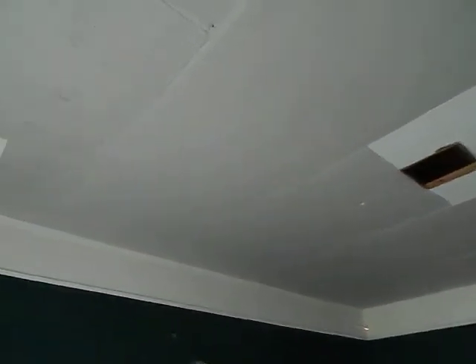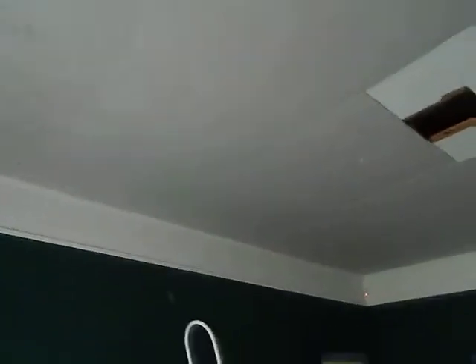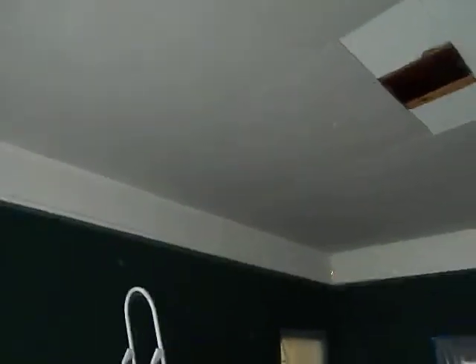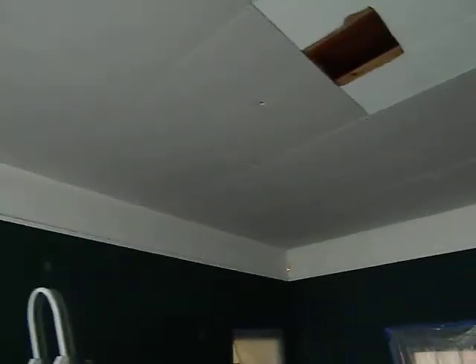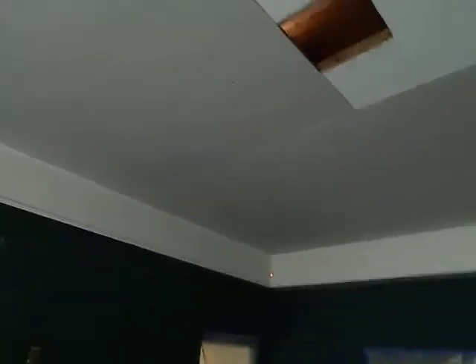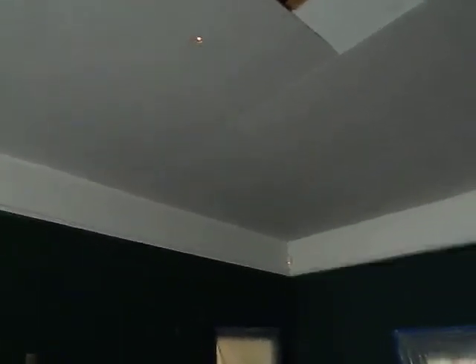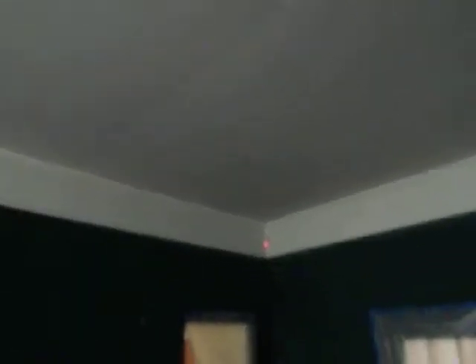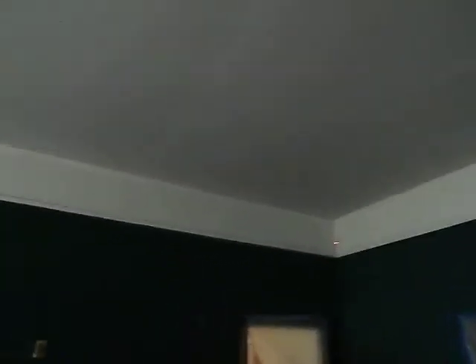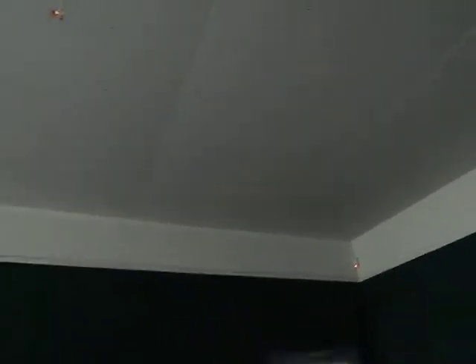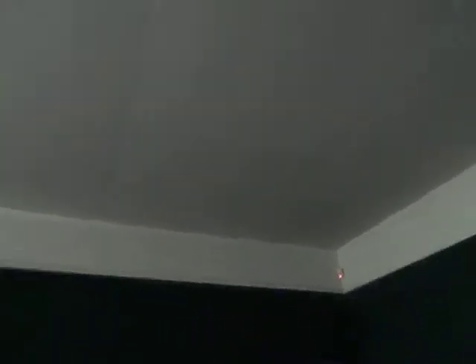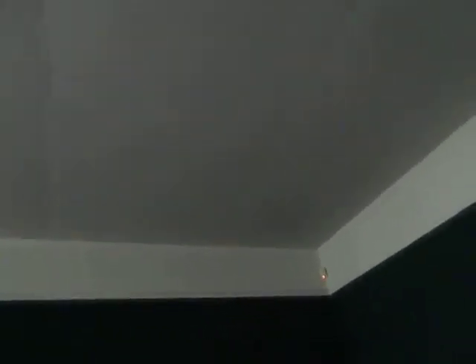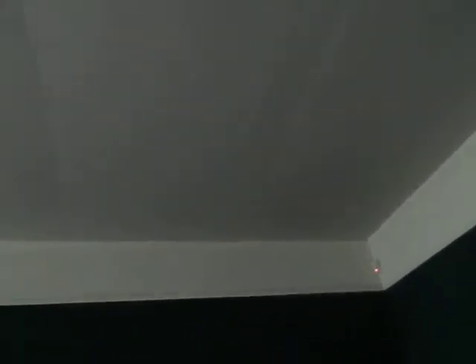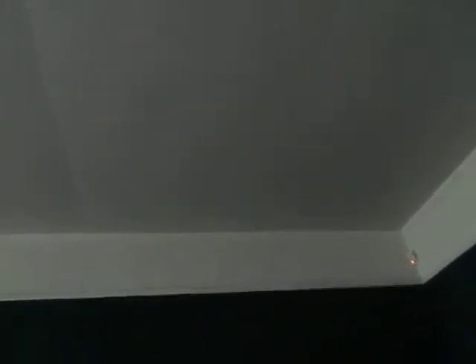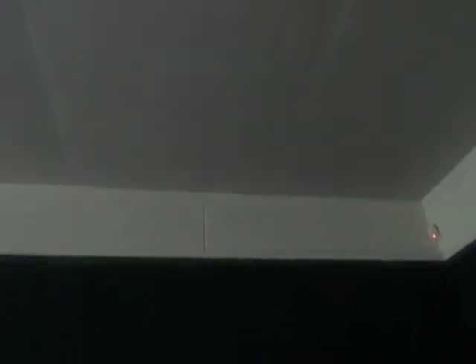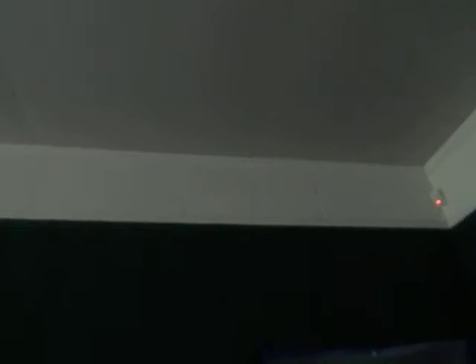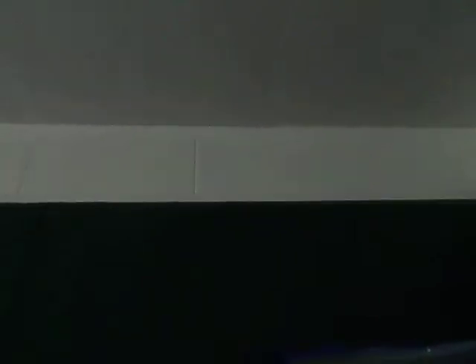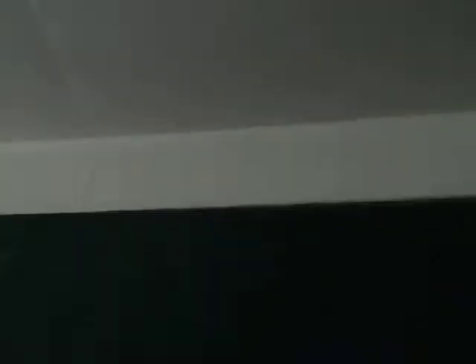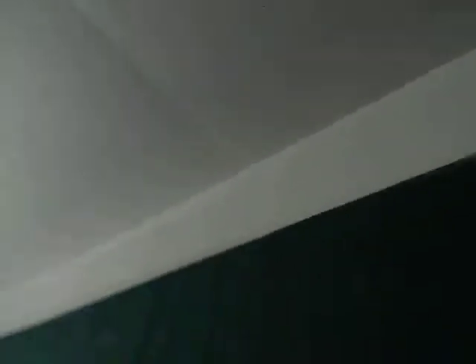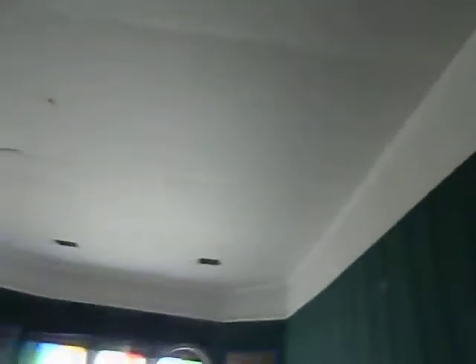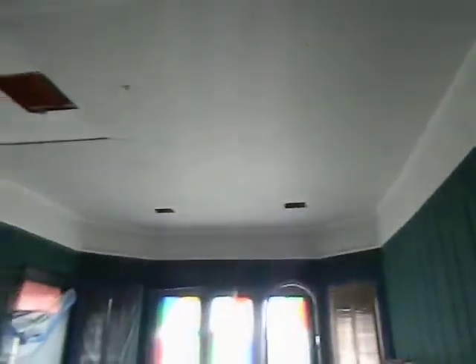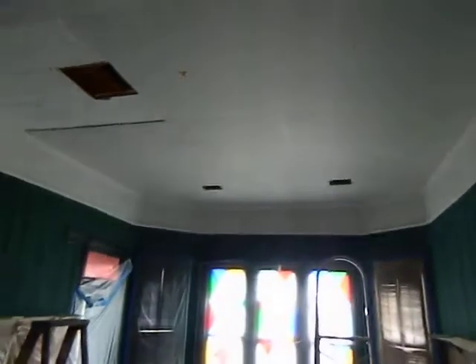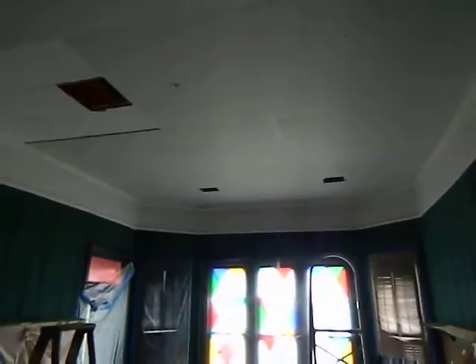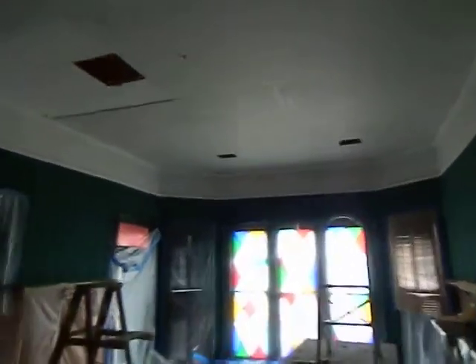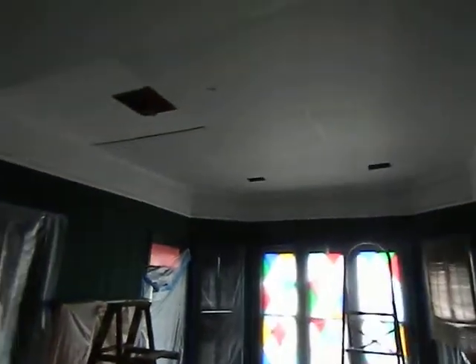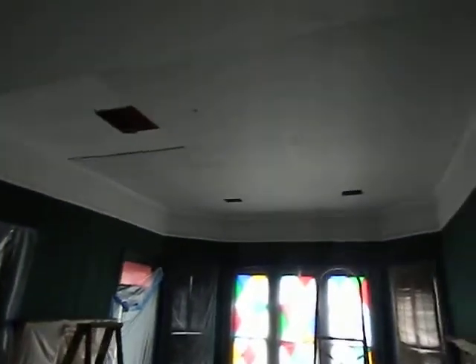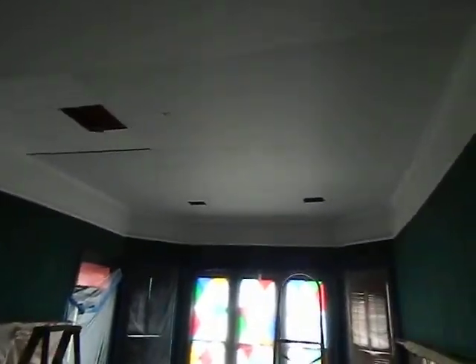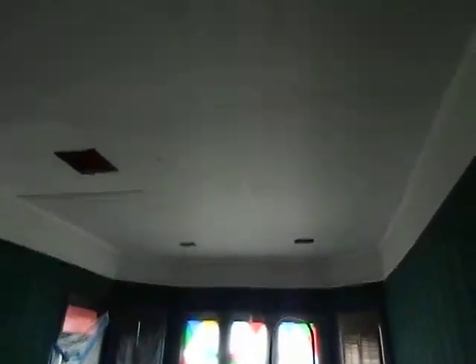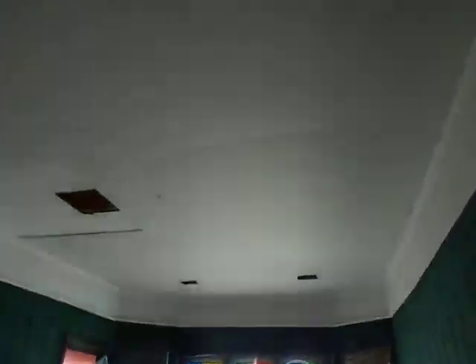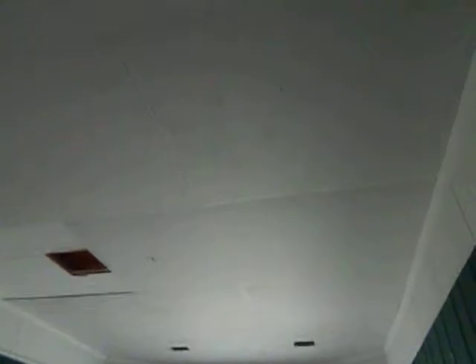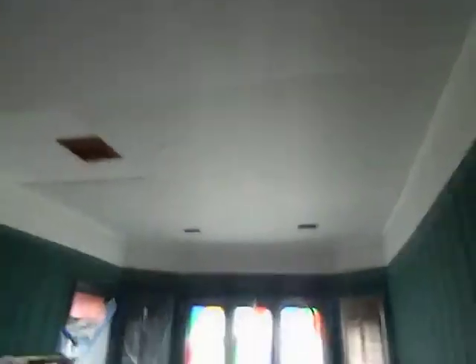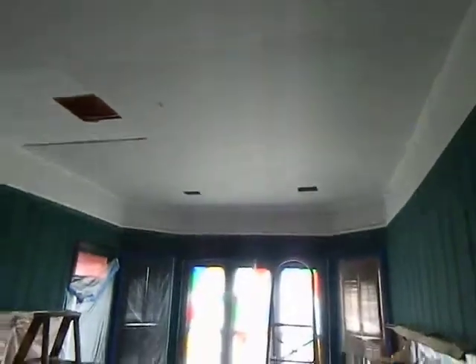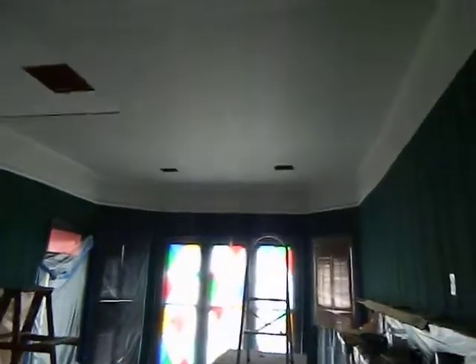So I said, well, might as well just go ahead and redo the whole ceiling. And then we've got a chandelier that's going to go in there, and that'll be the follow-up to this video.